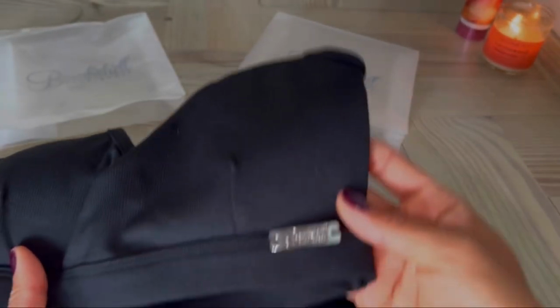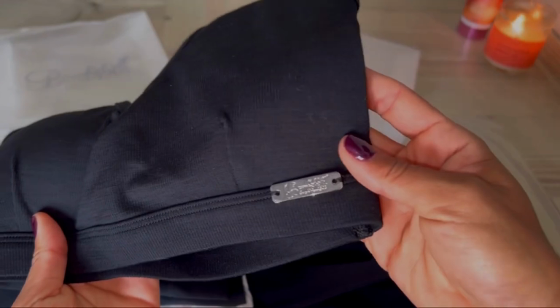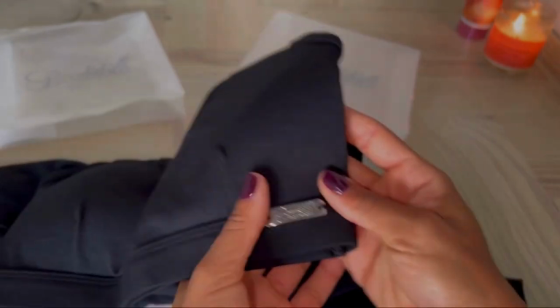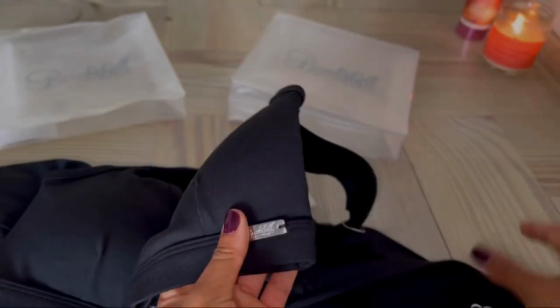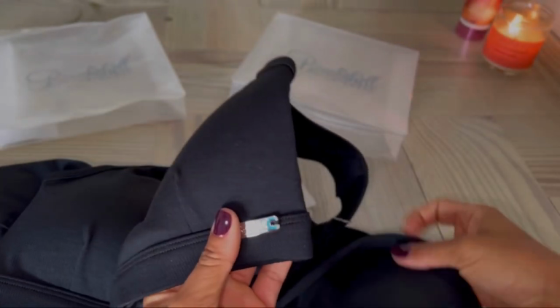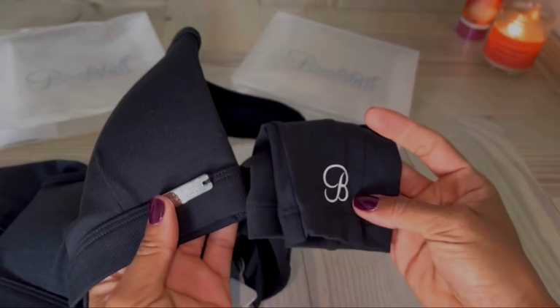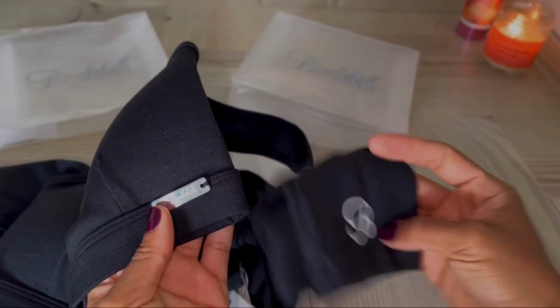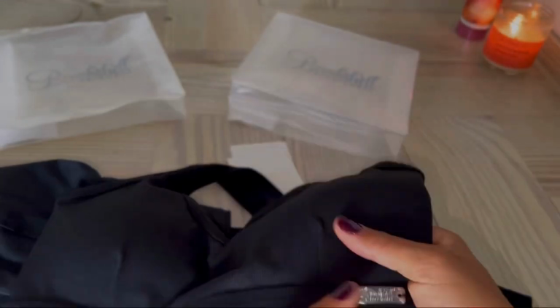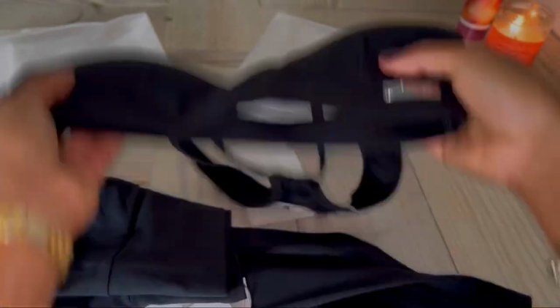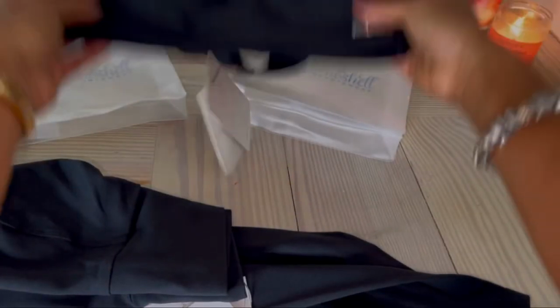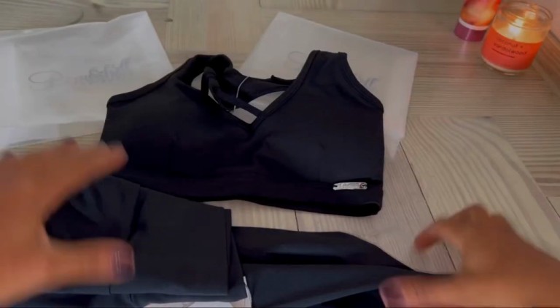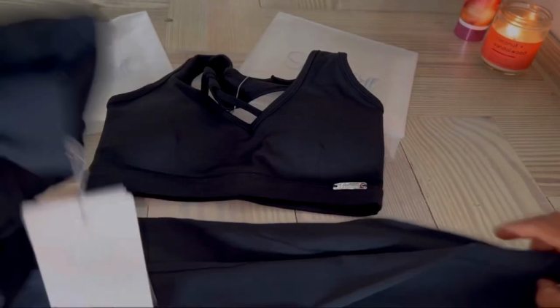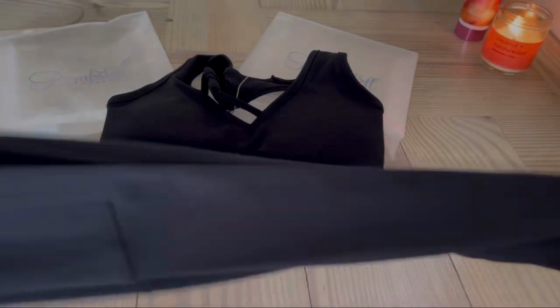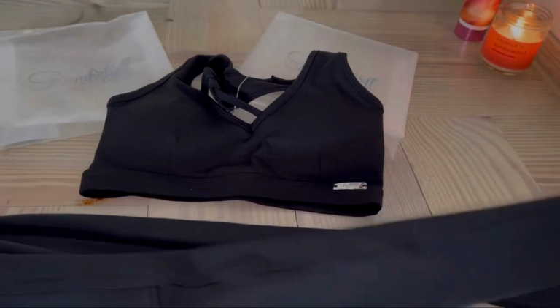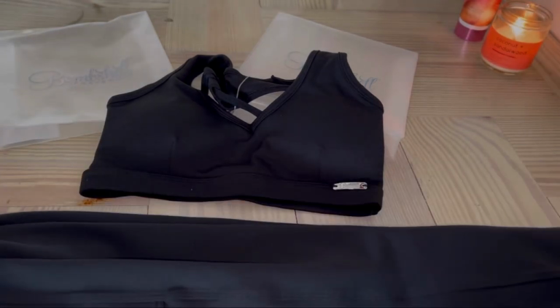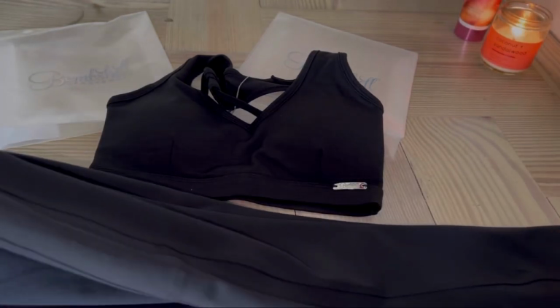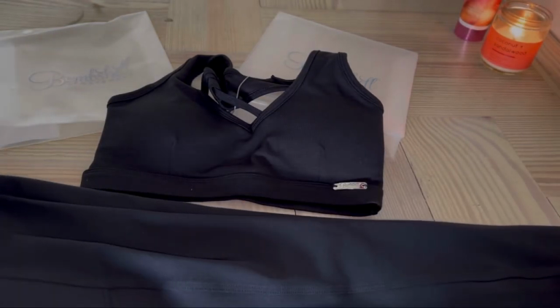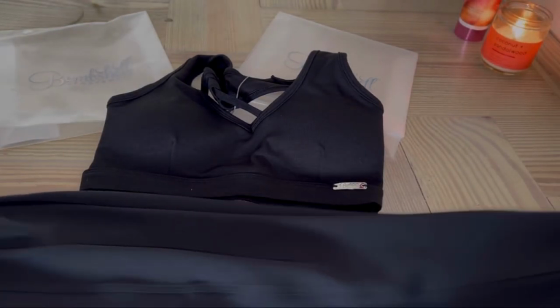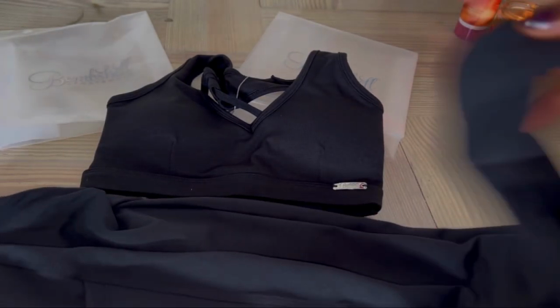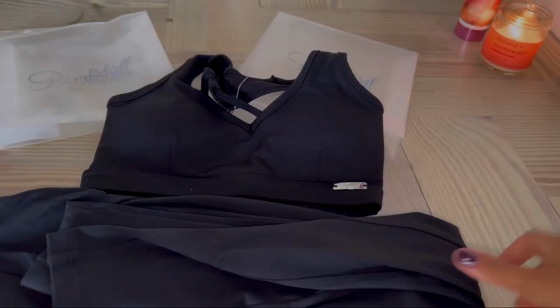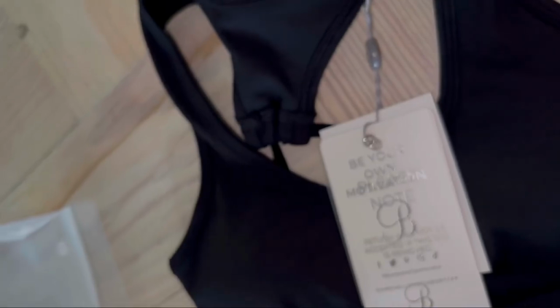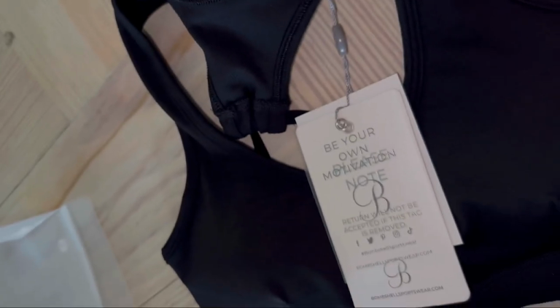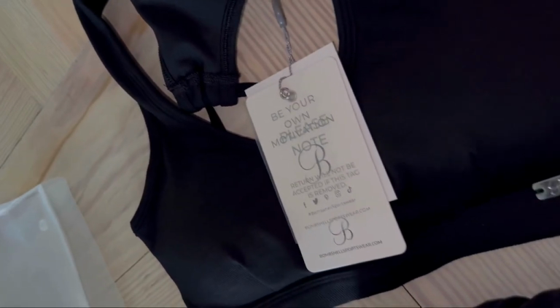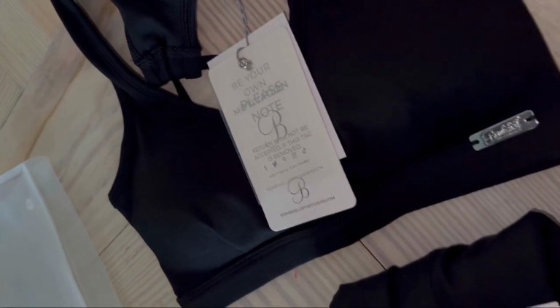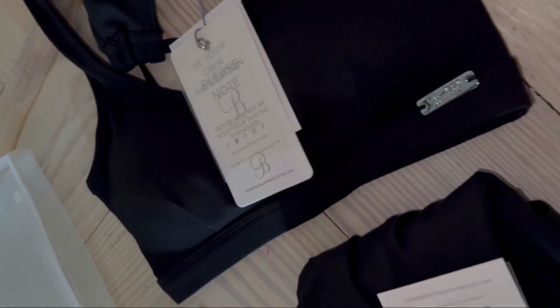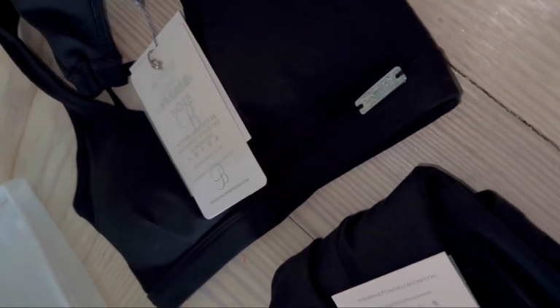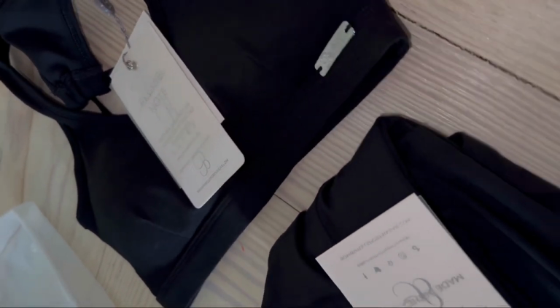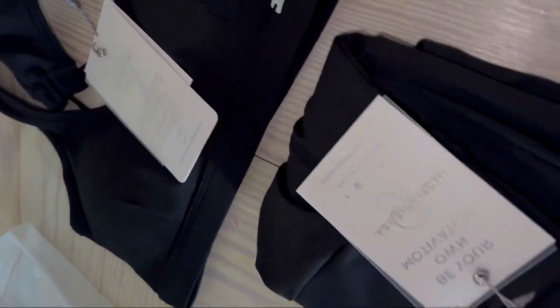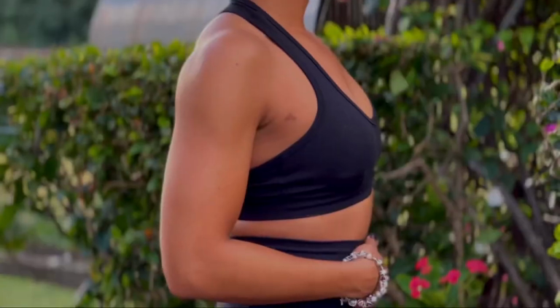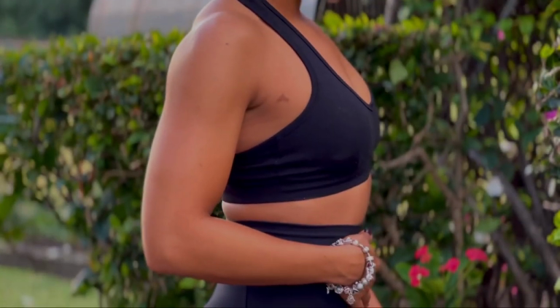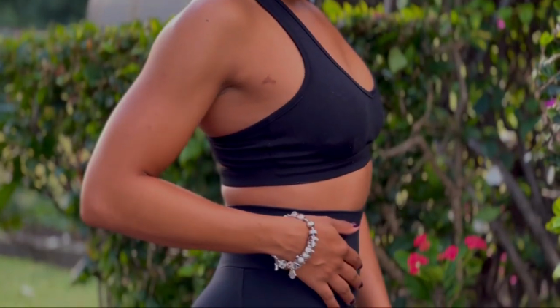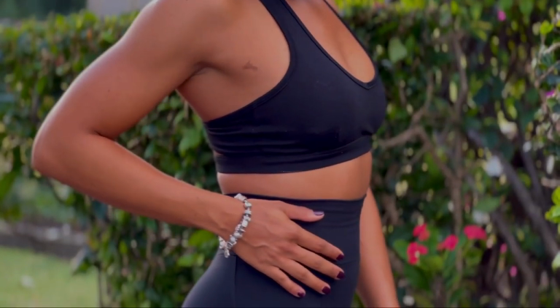Here you can see the actual print of the logo both on the legging and the little emblem on the bra.